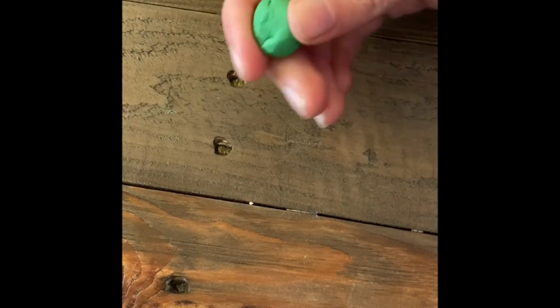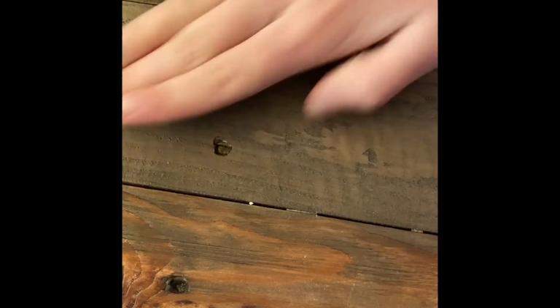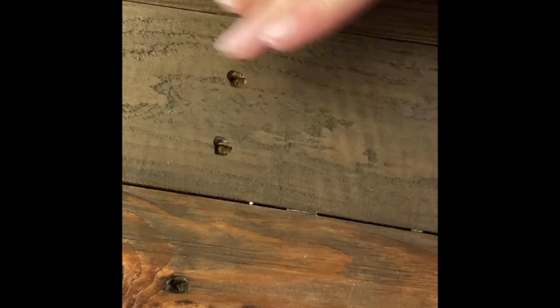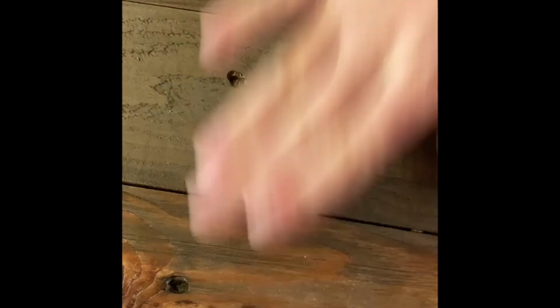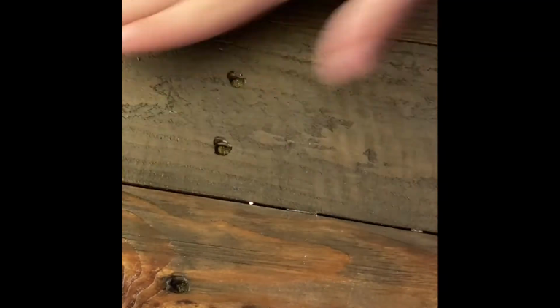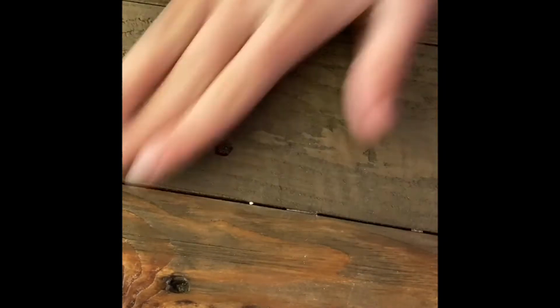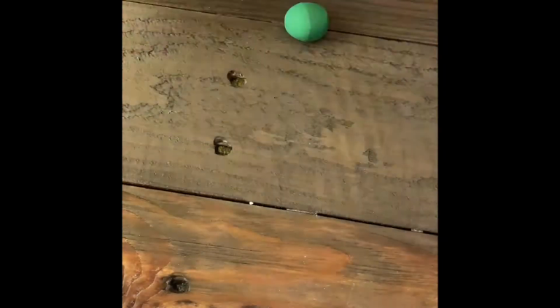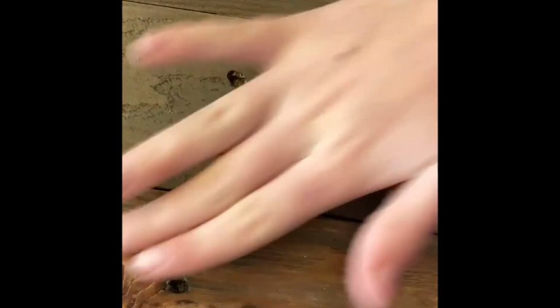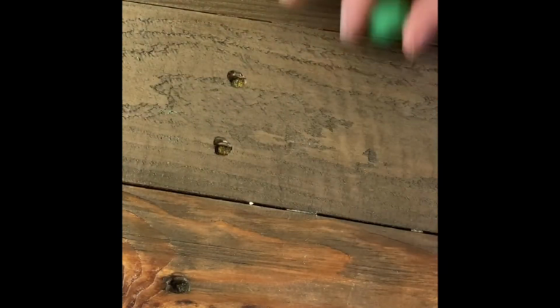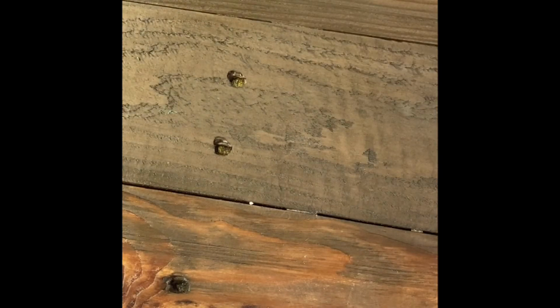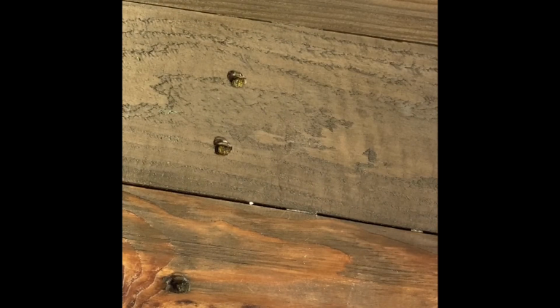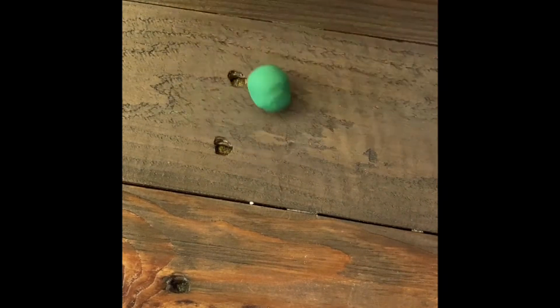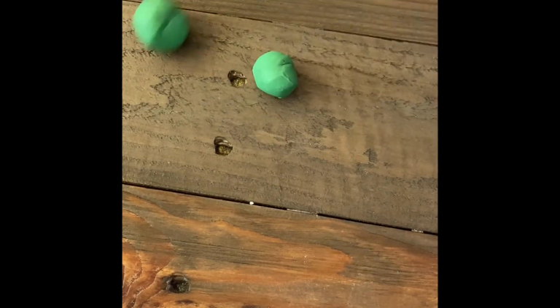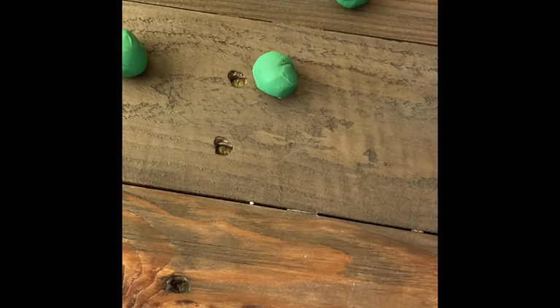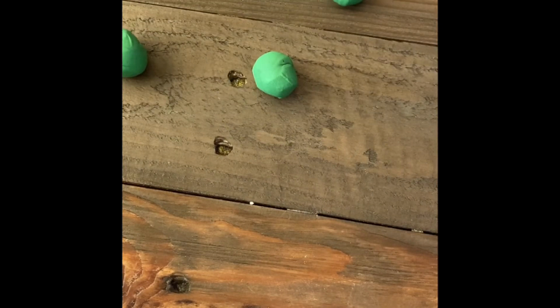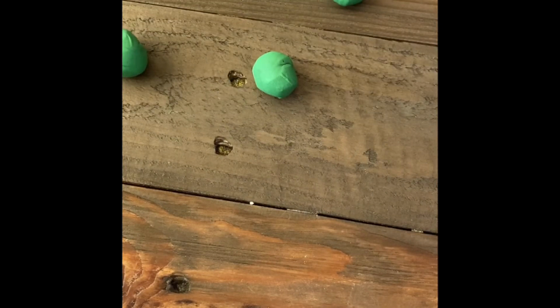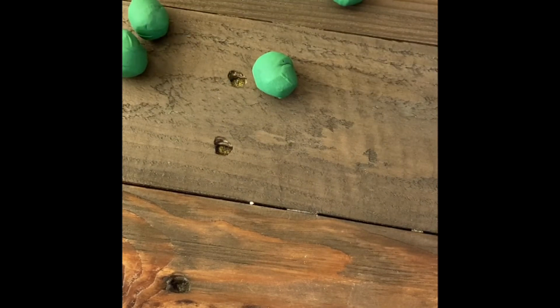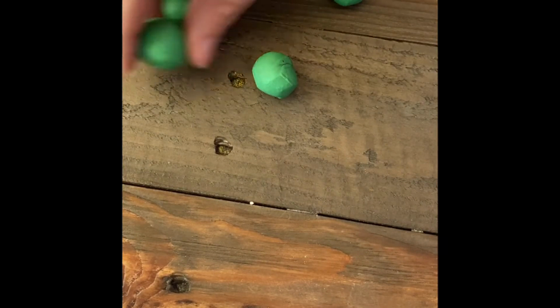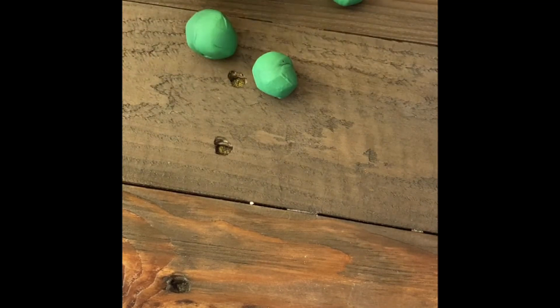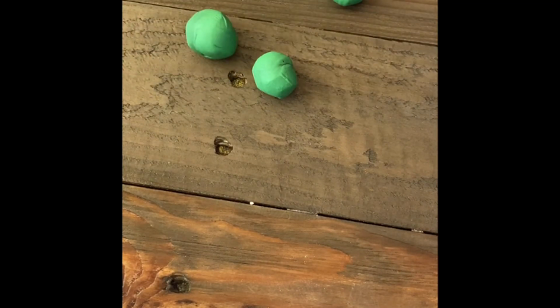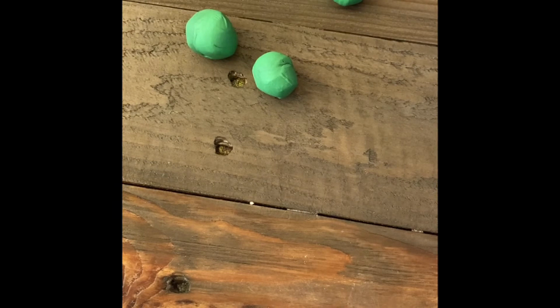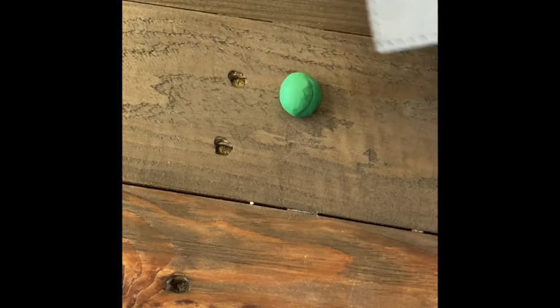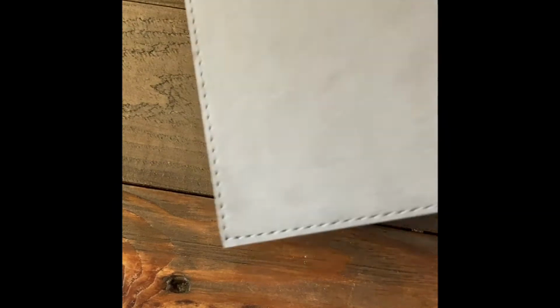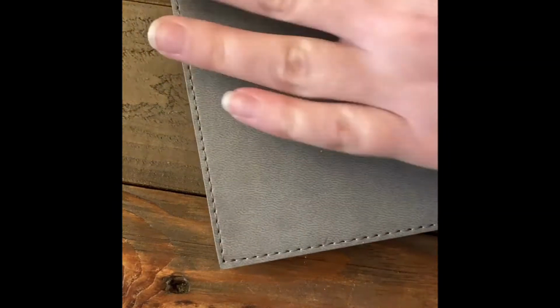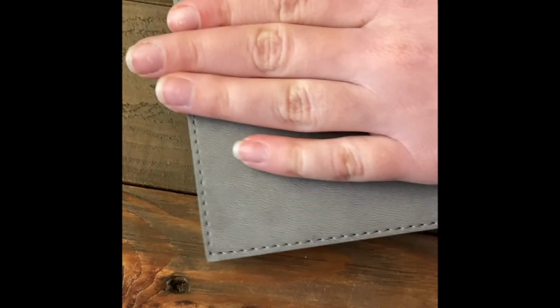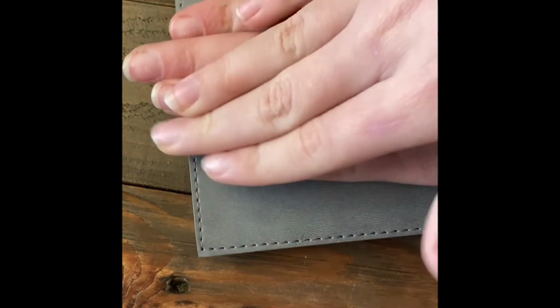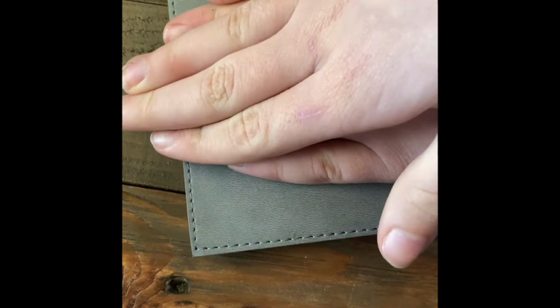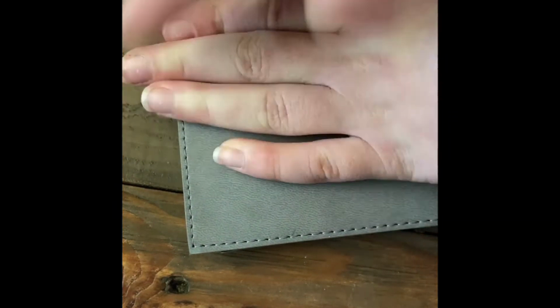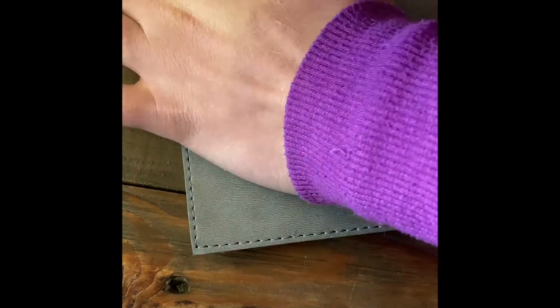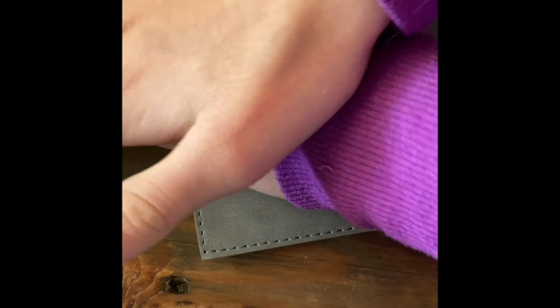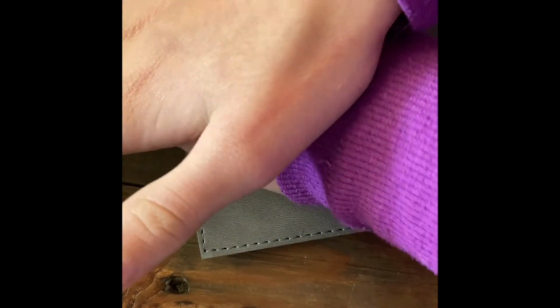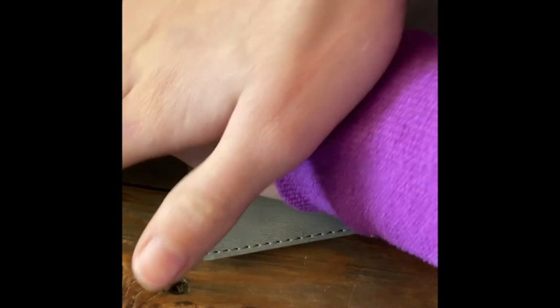The balls do not have to be perfect — hear me again, they do not have to be perfect. Now grab all of your balls and be ready for the next step. Grab a hard flat thing and press down on your polymer clay ball.